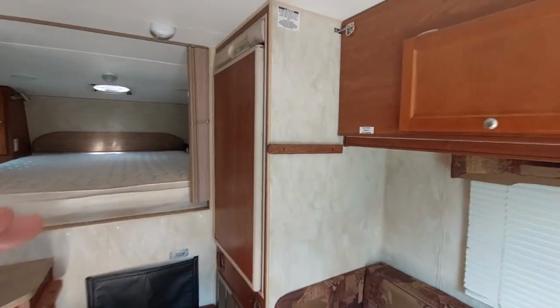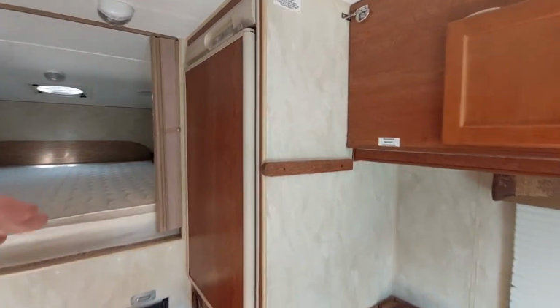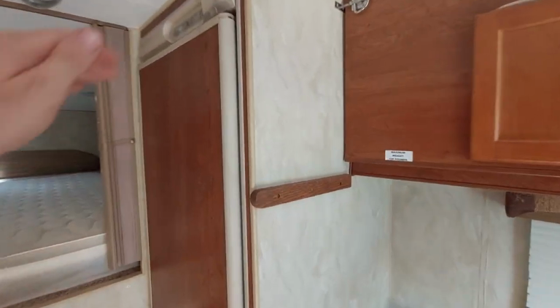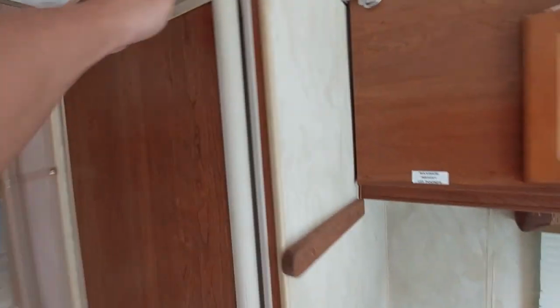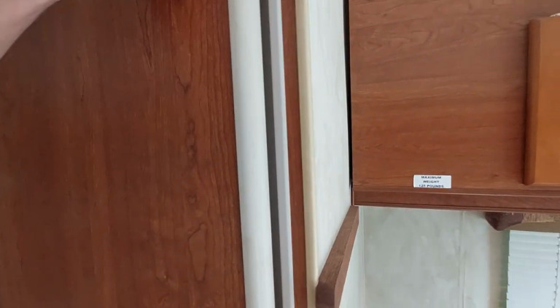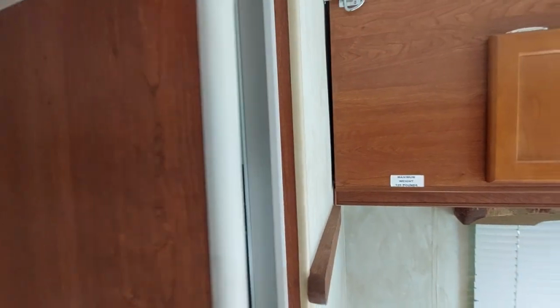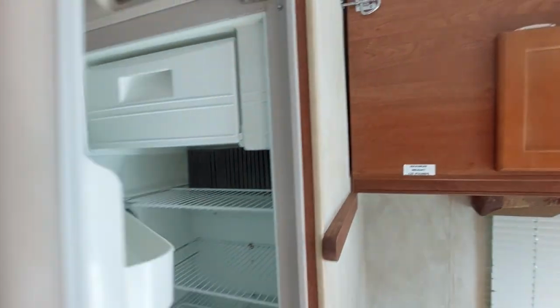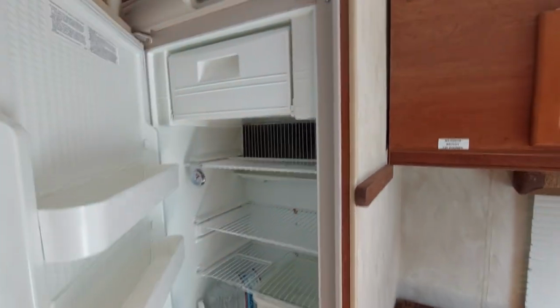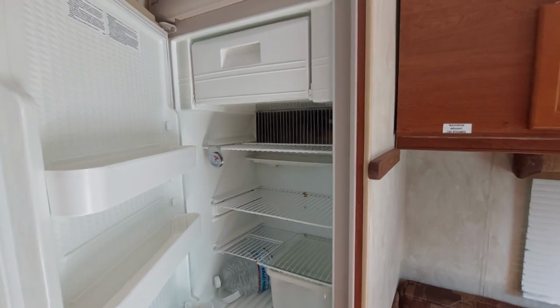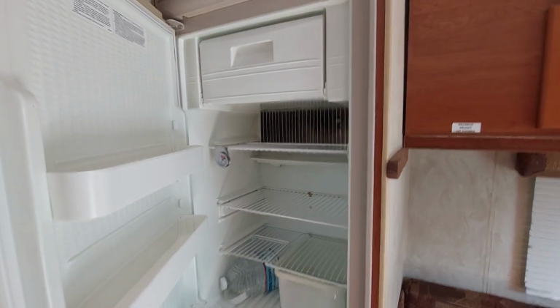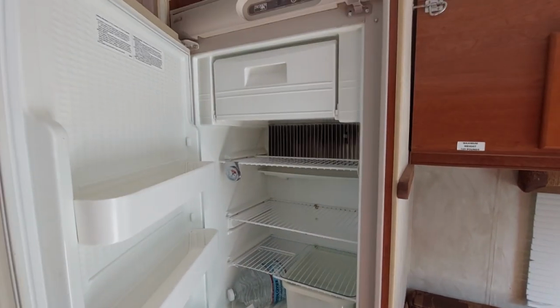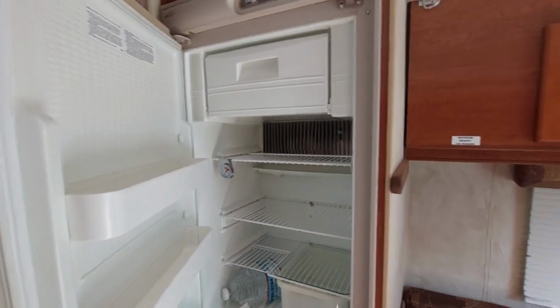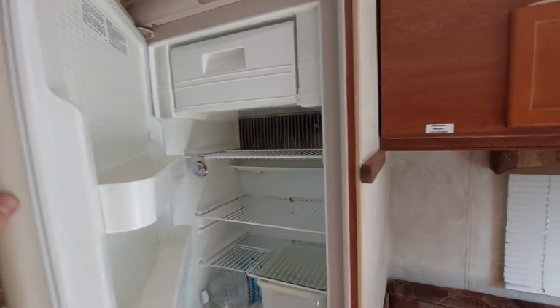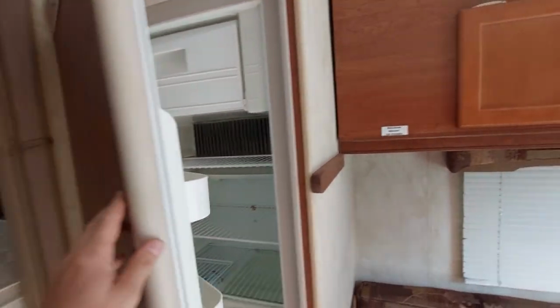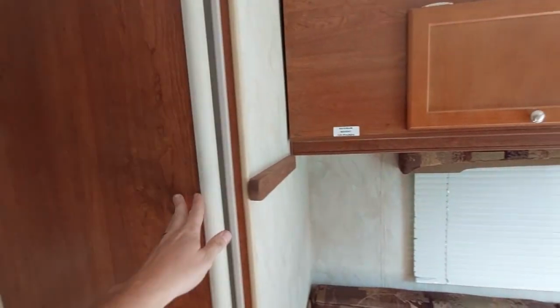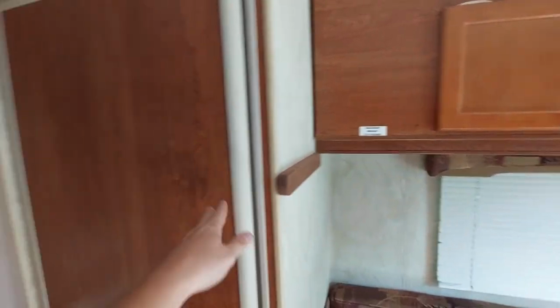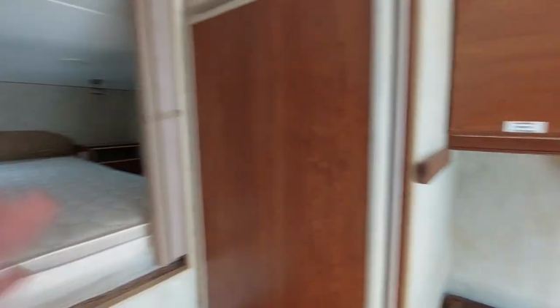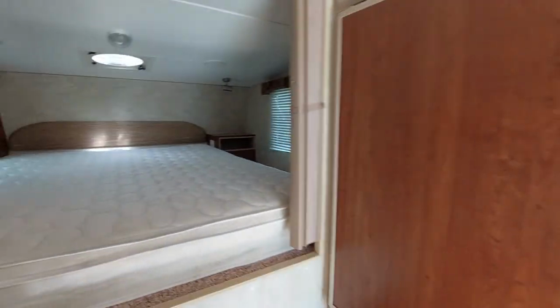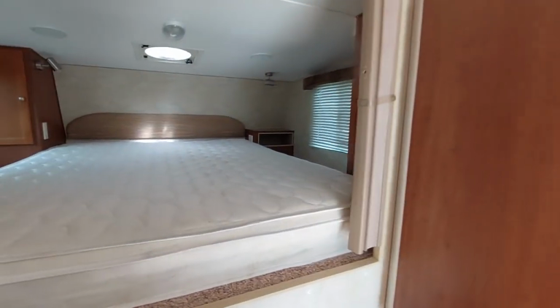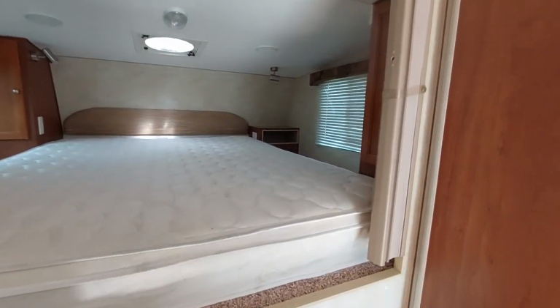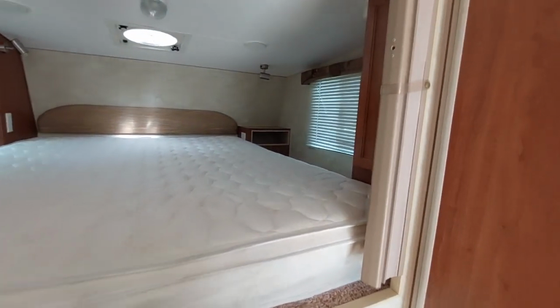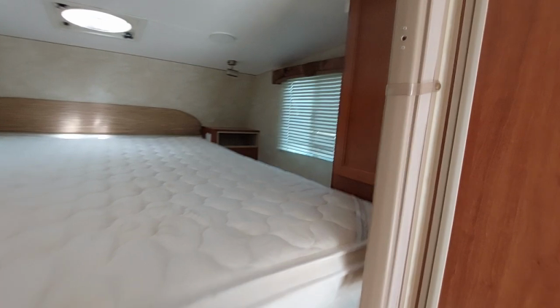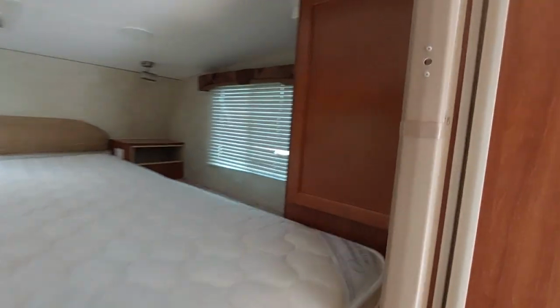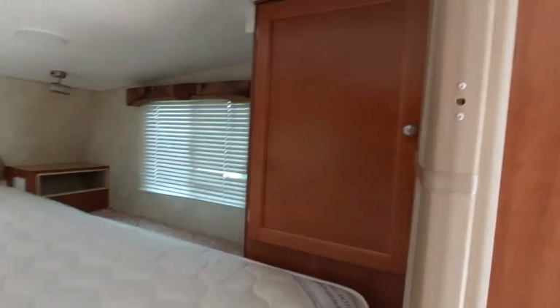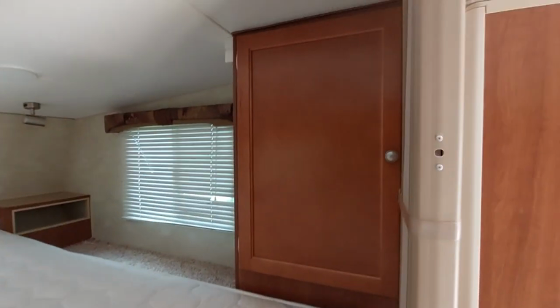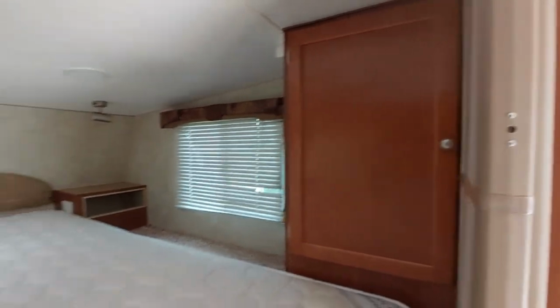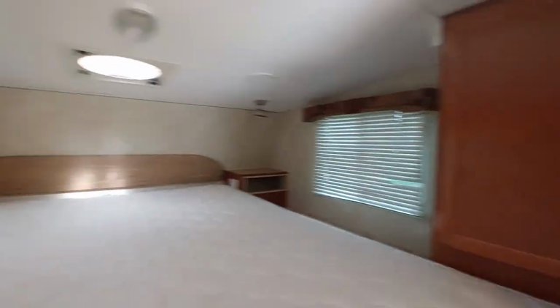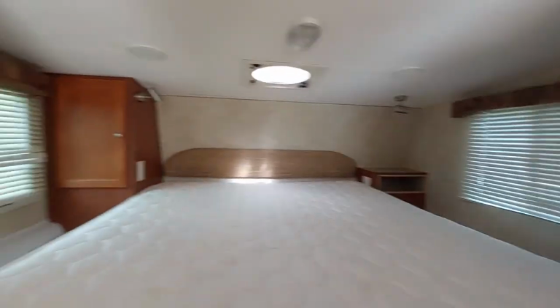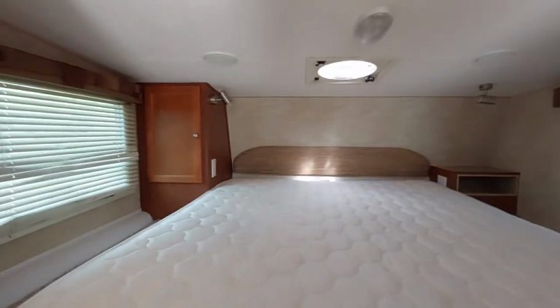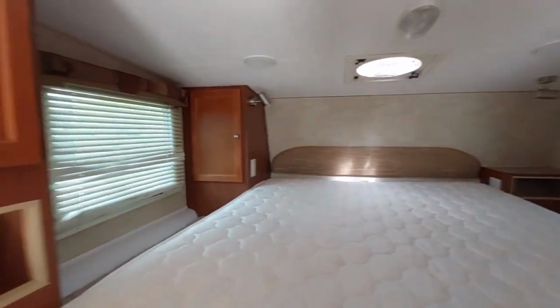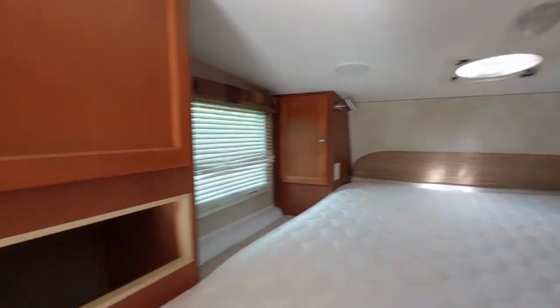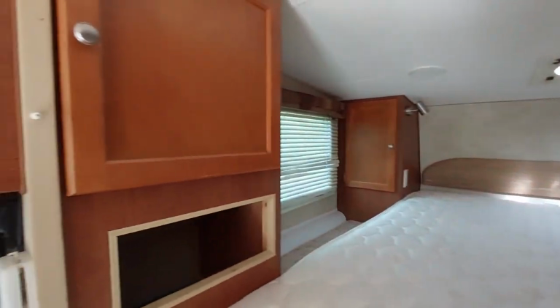We've got a nice little refrigerator in here with a little freezer. We've got a queen size bed and plenty of storage in here for Joanna and I.